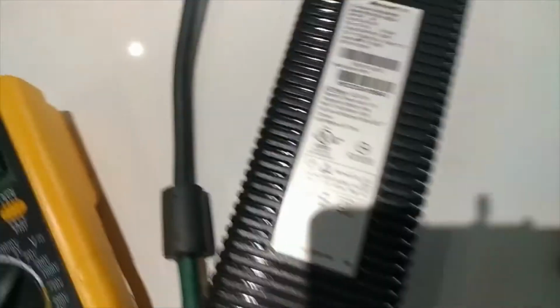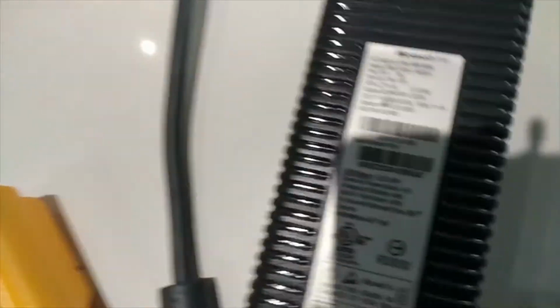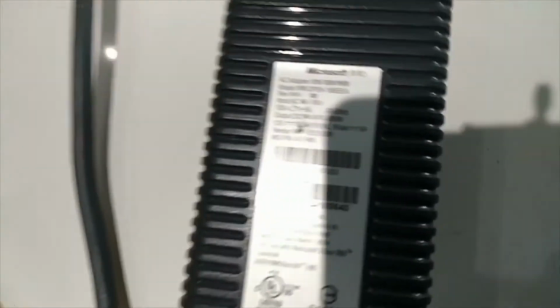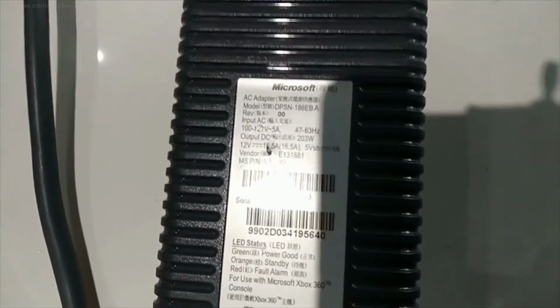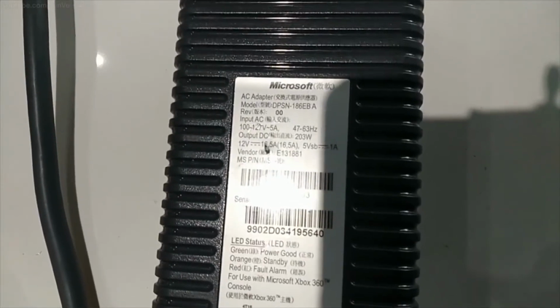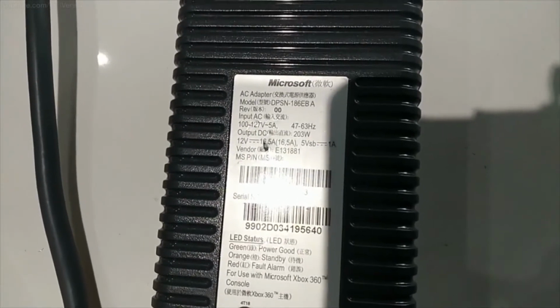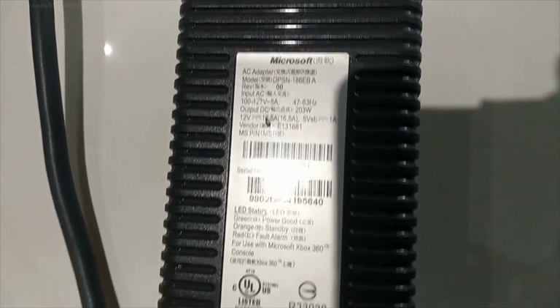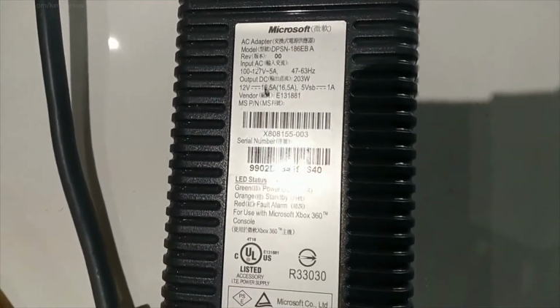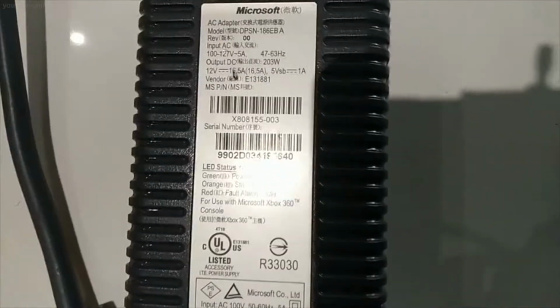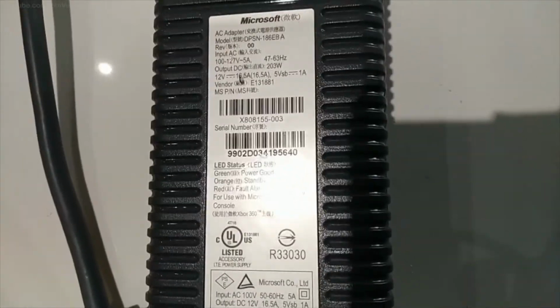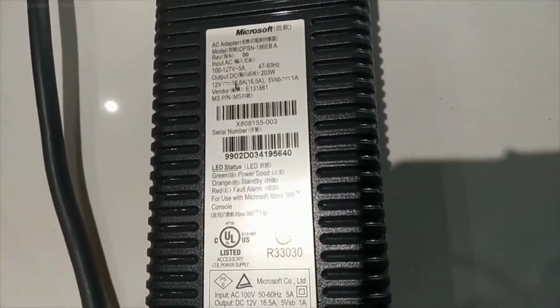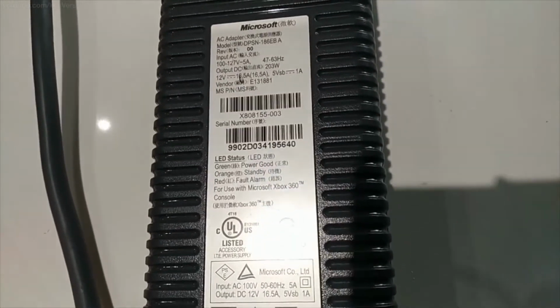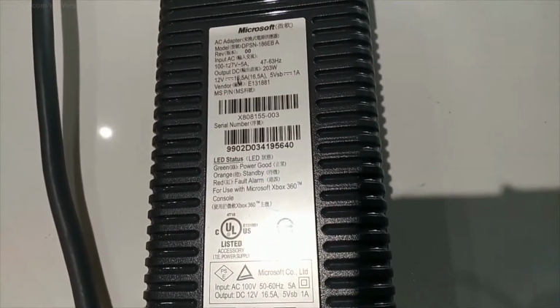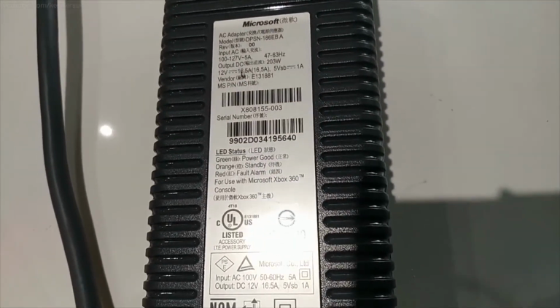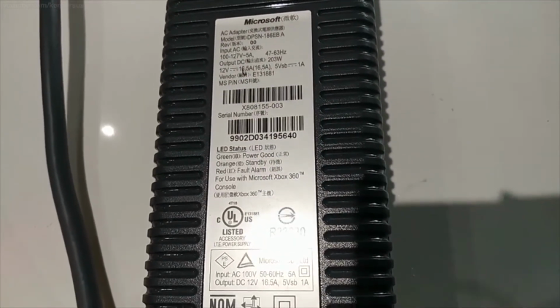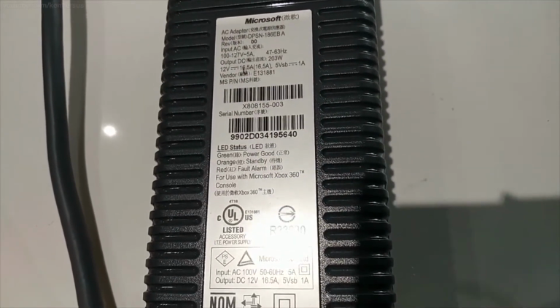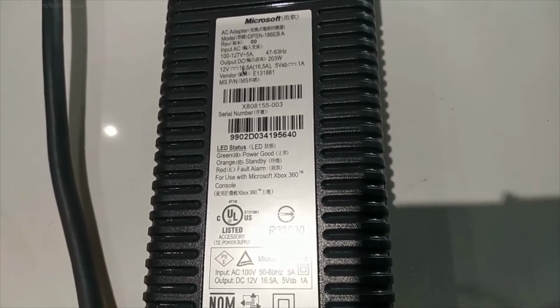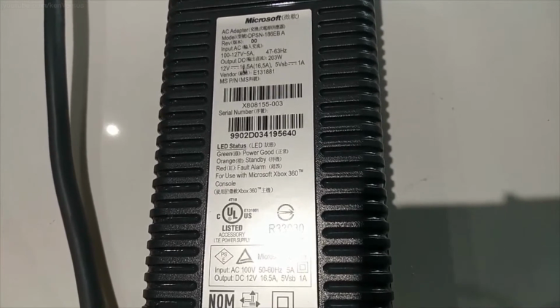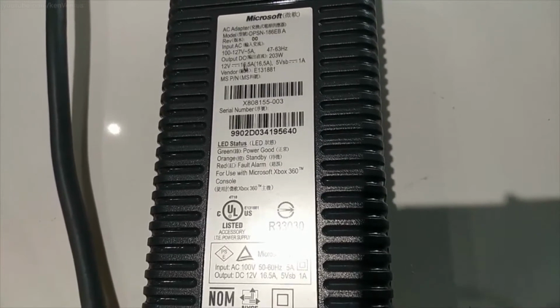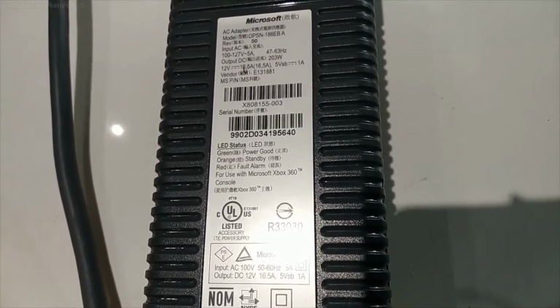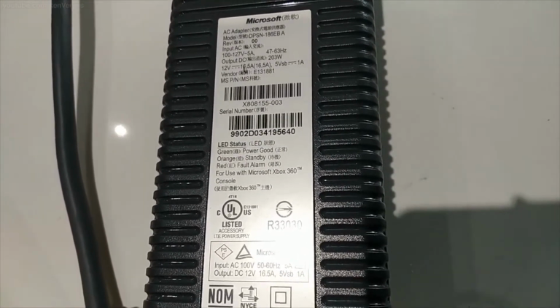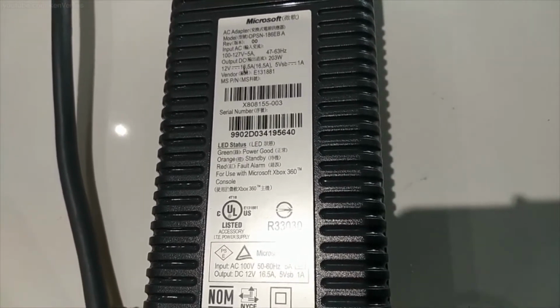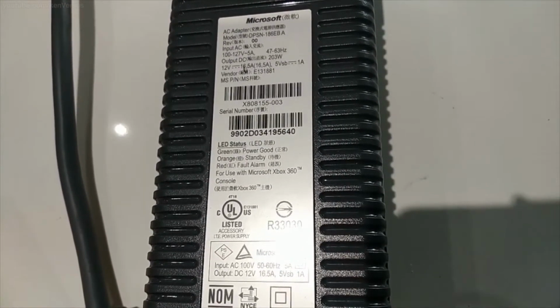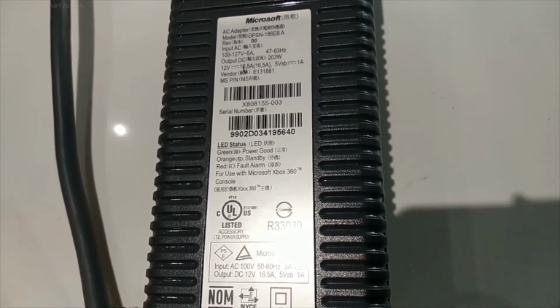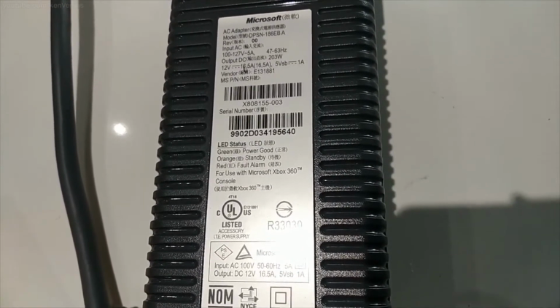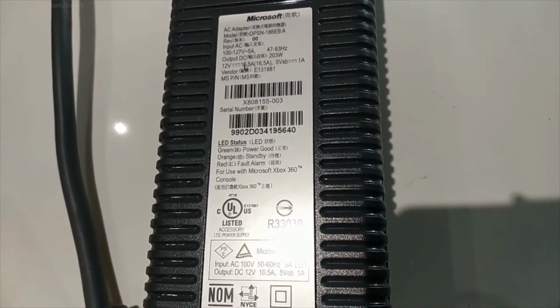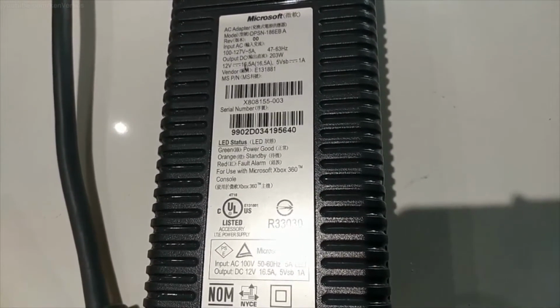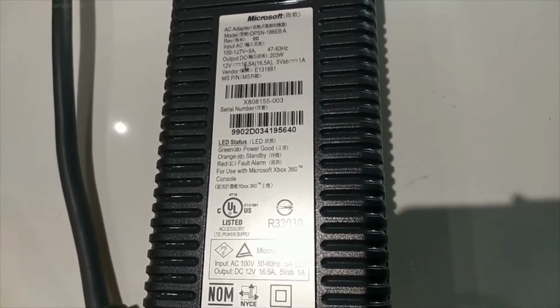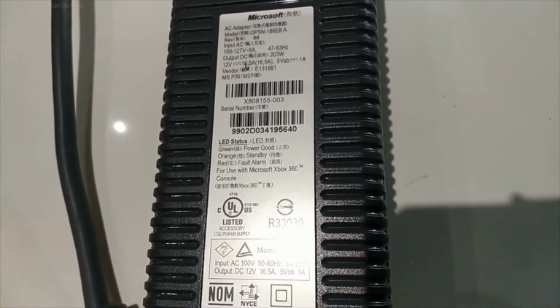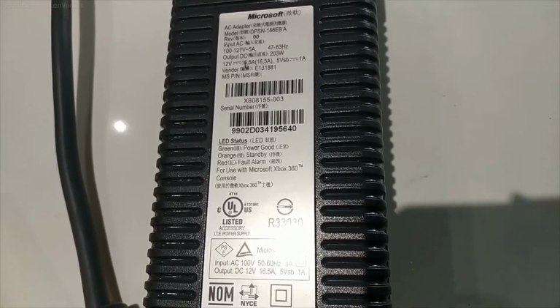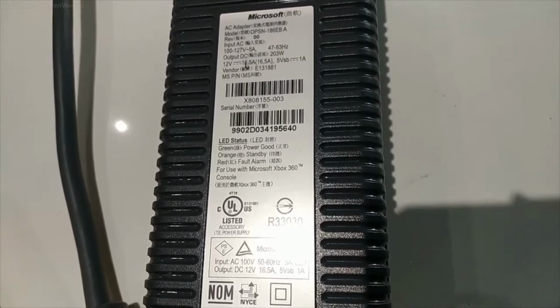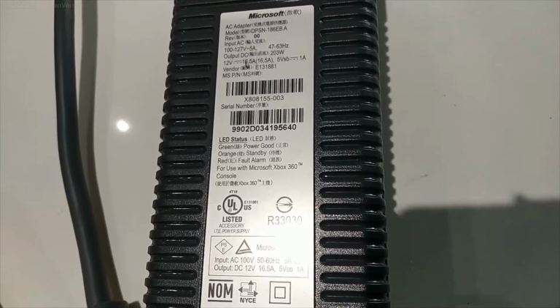This one is nice in that it's in a plastic enclosure with nothing exposed, and you can tell by looking at the label that it's the 203 watt model. This is the version you want since it is 203 watts and provides more current or amps to power your 3D printer.